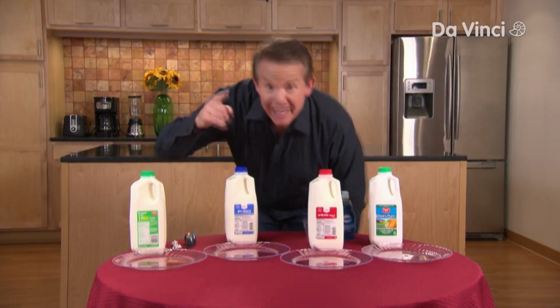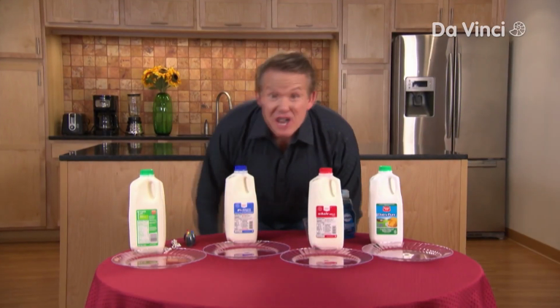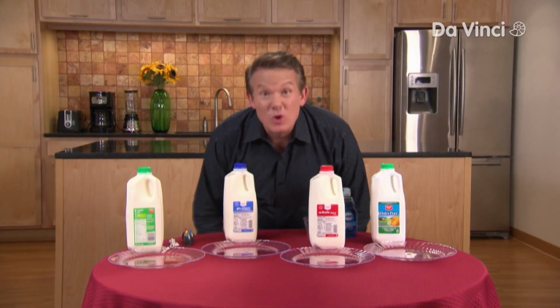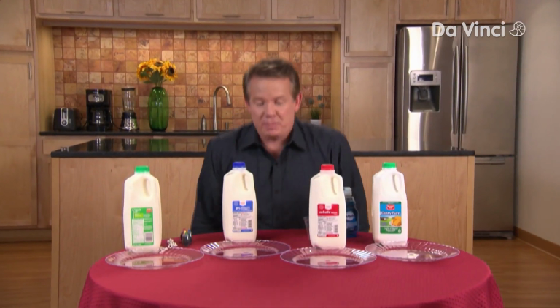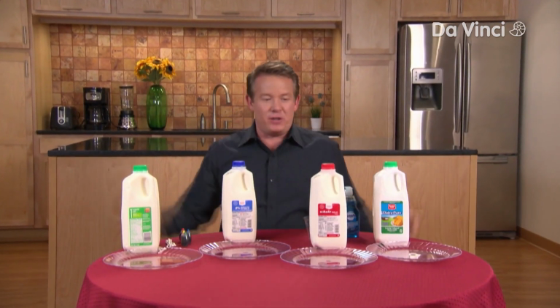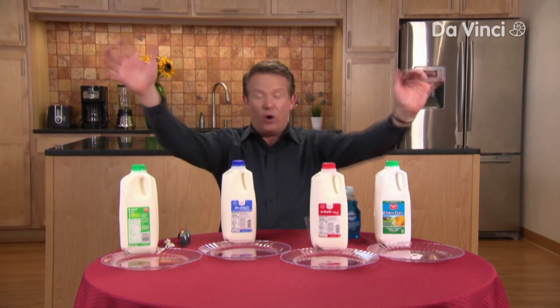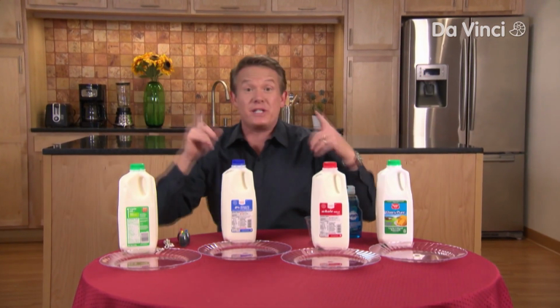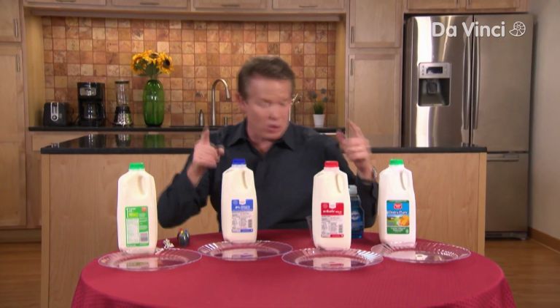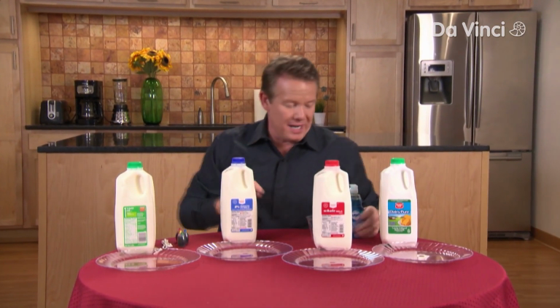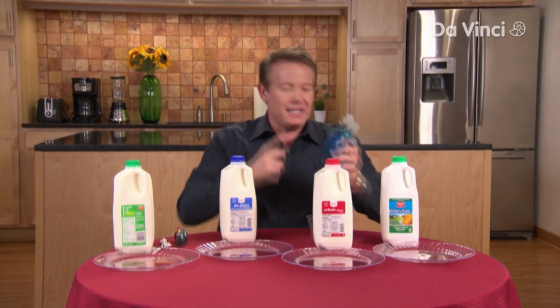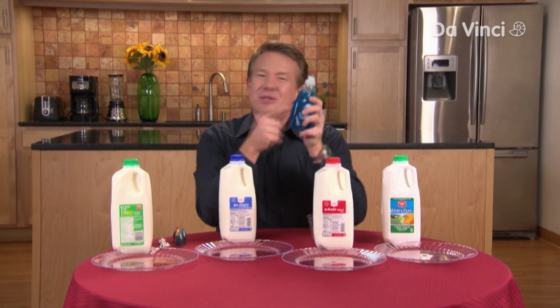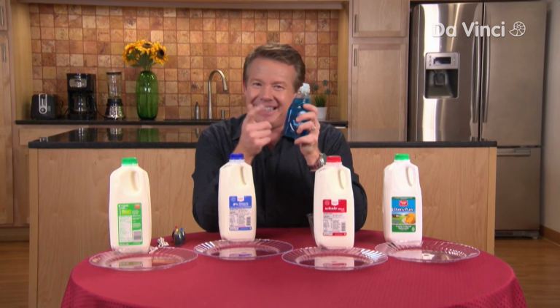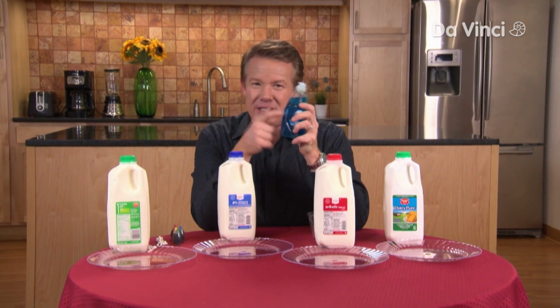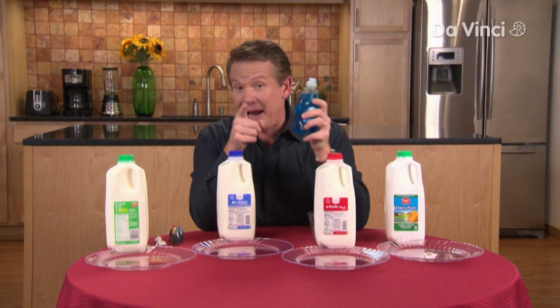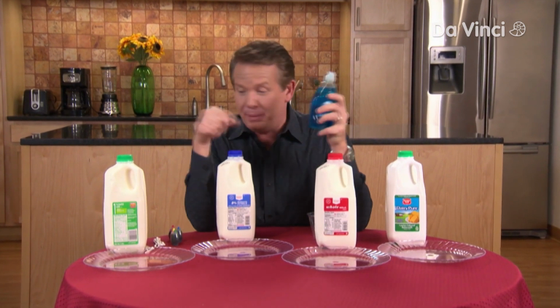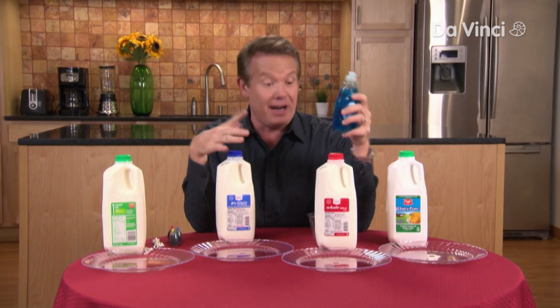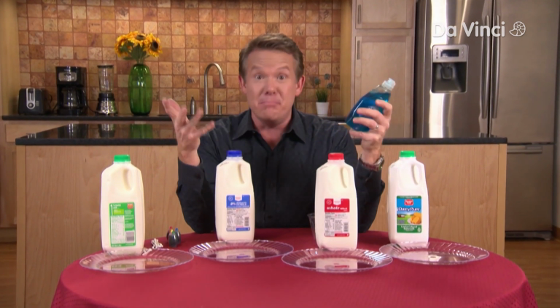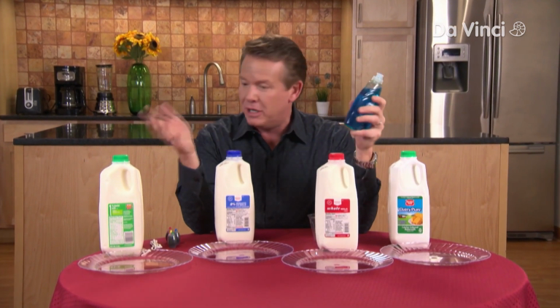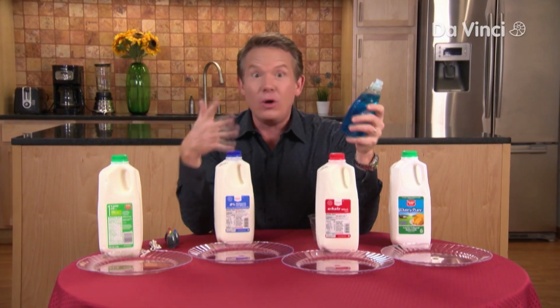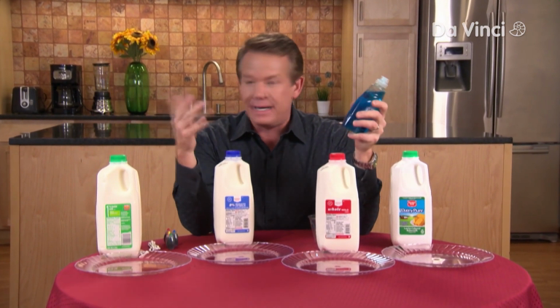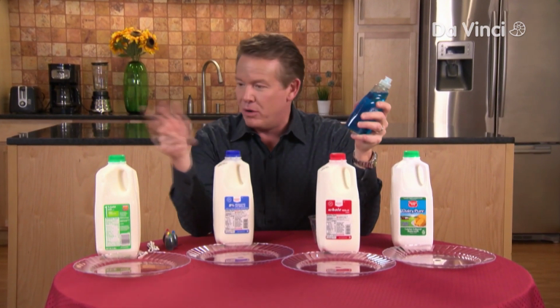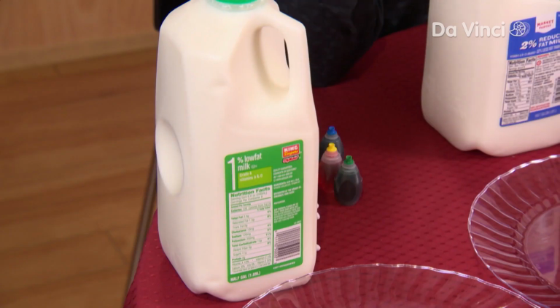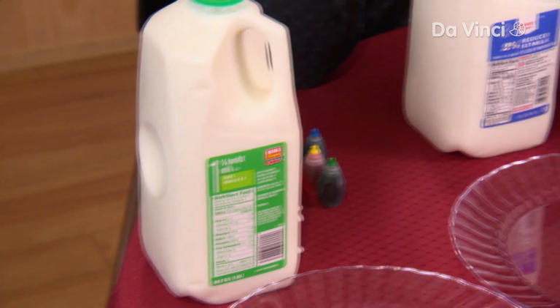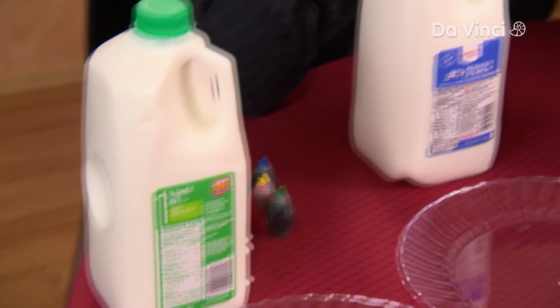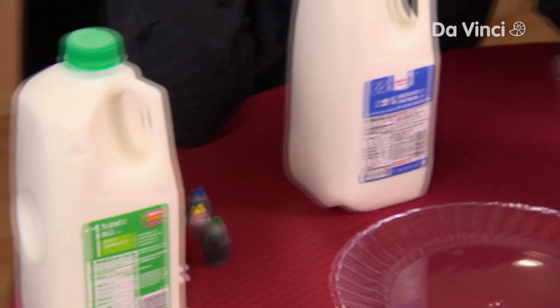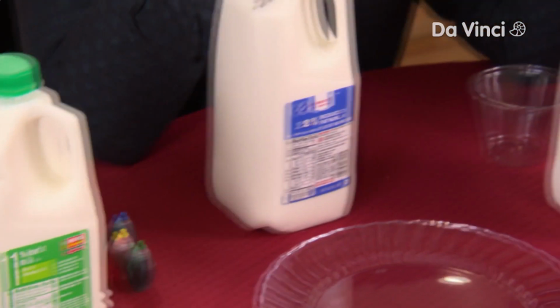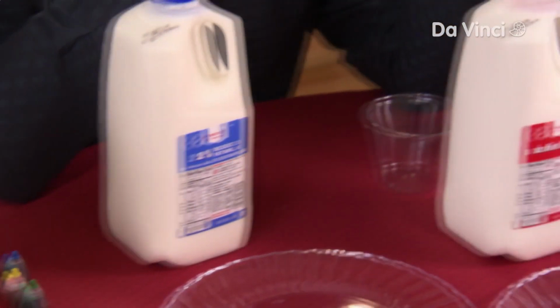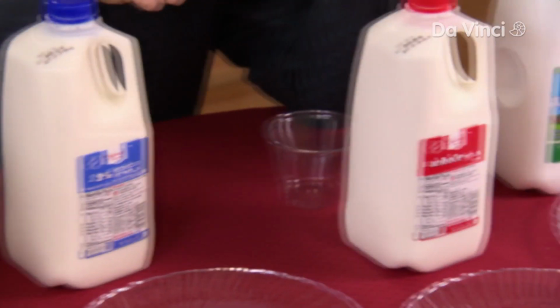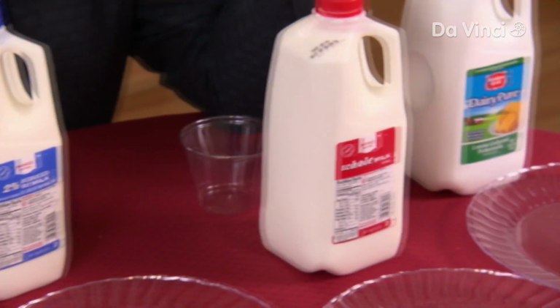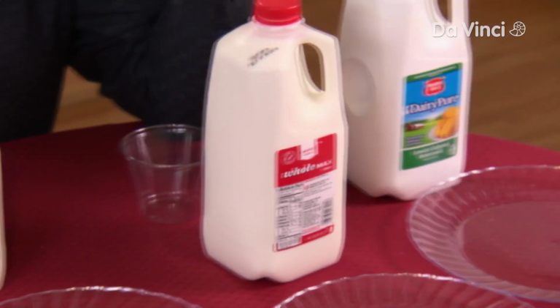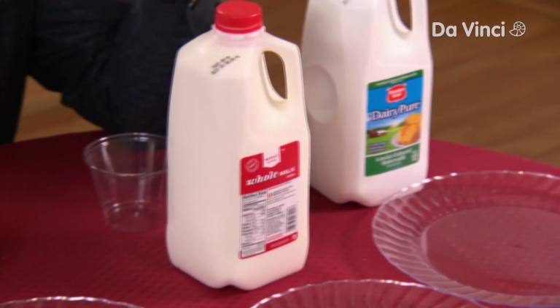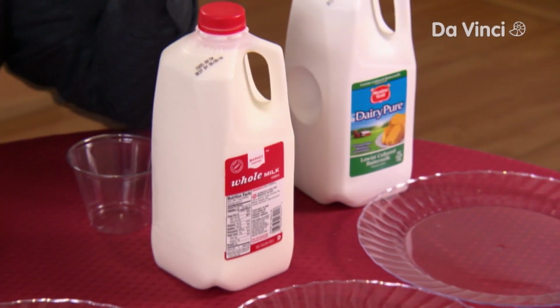Here's another cool experiment you can do at home using soap, but this time we're using liquid soap and, believe it or not, milk. All different kinds of milk: 1%, 2%, whole milk, even buttermilk.